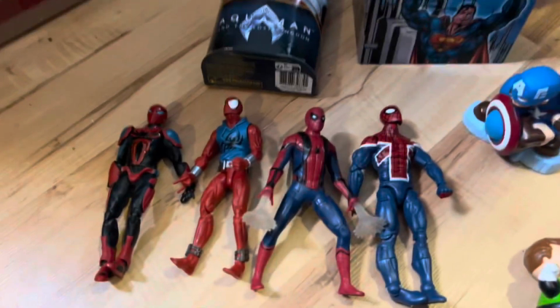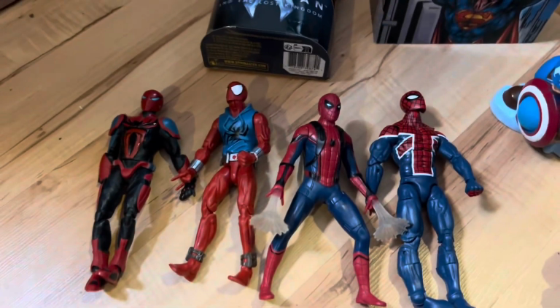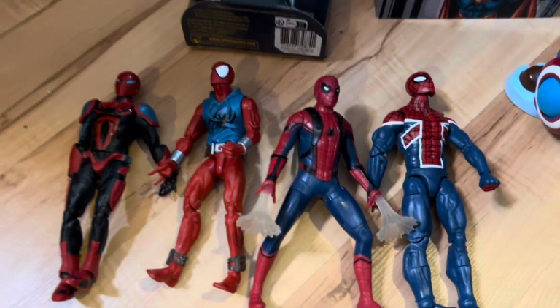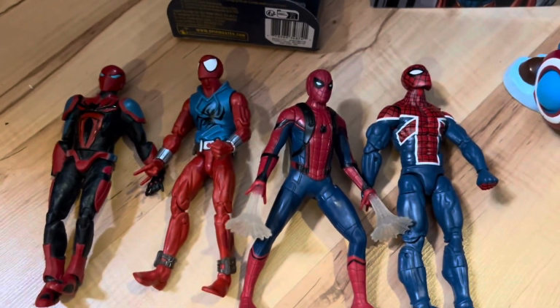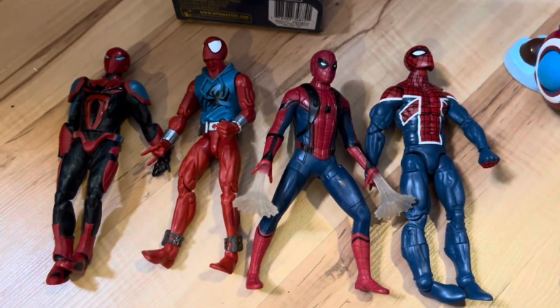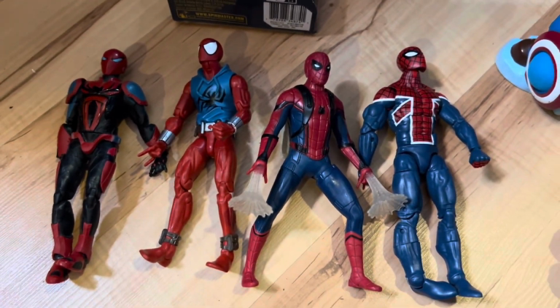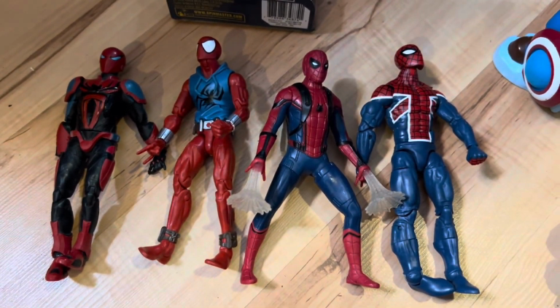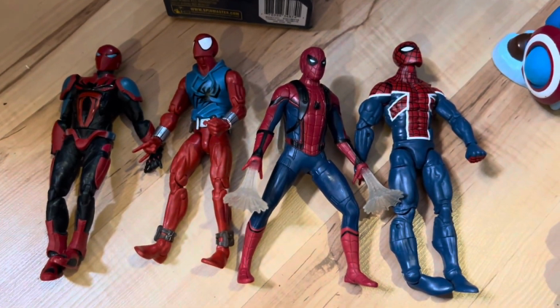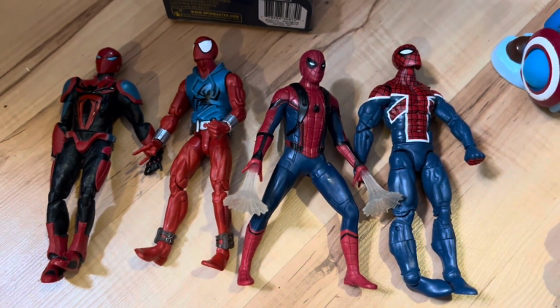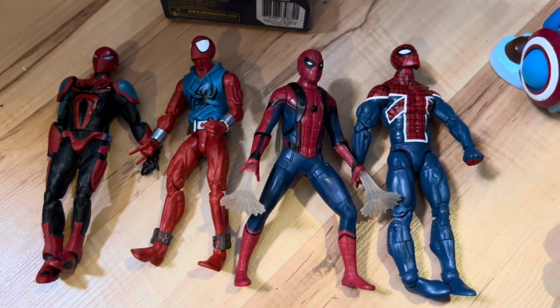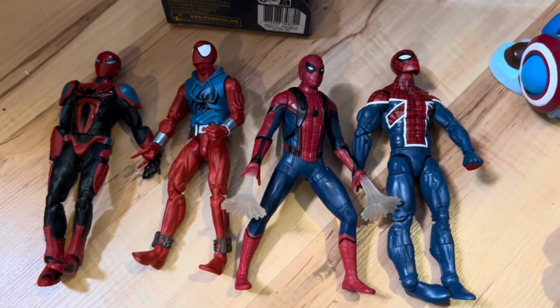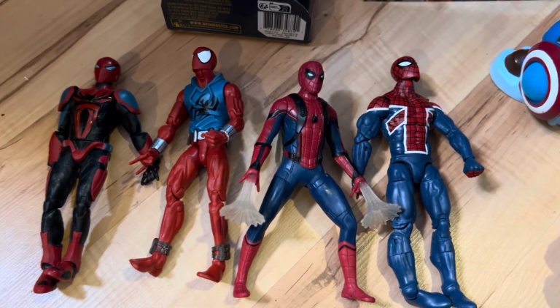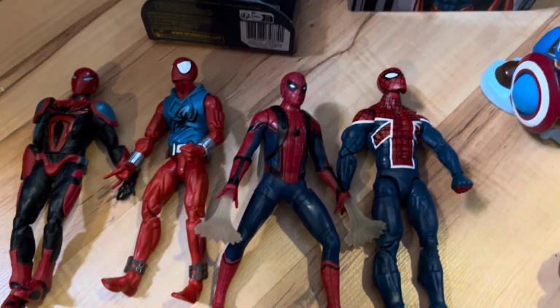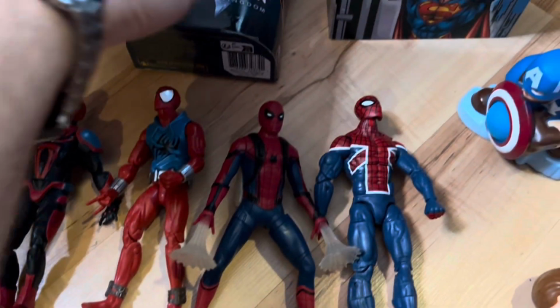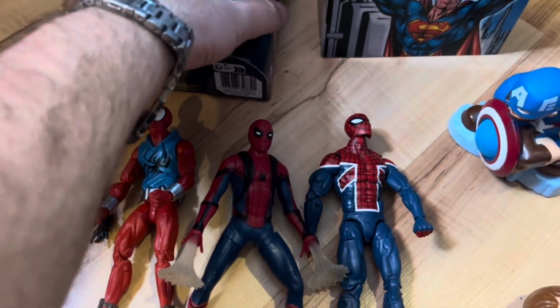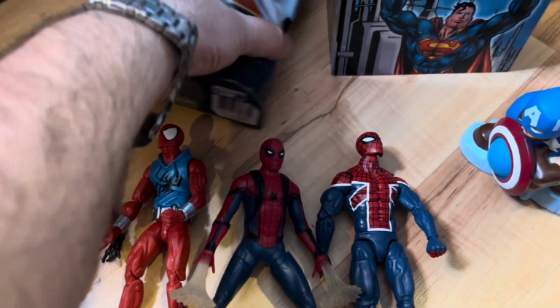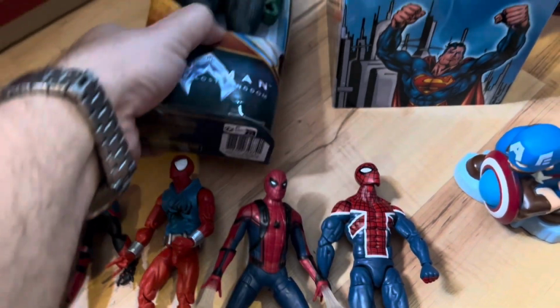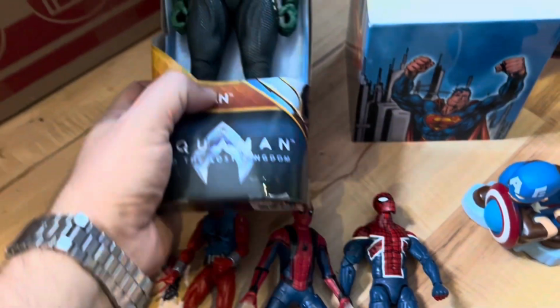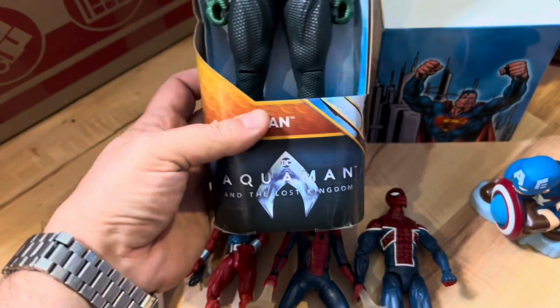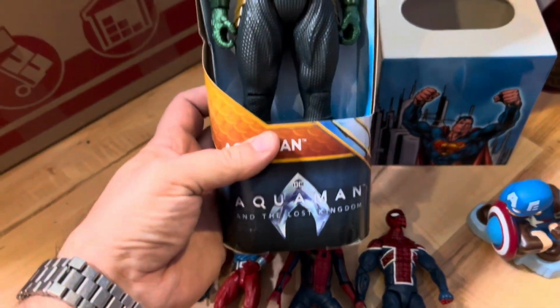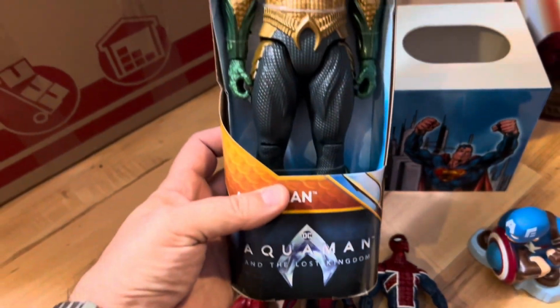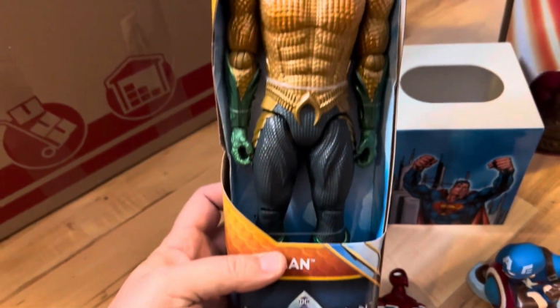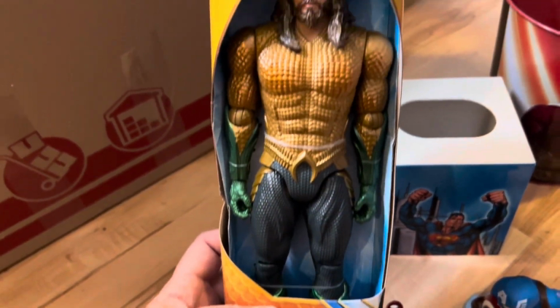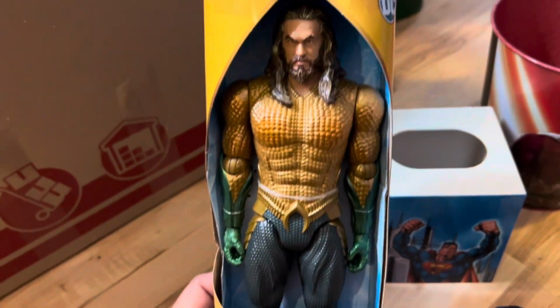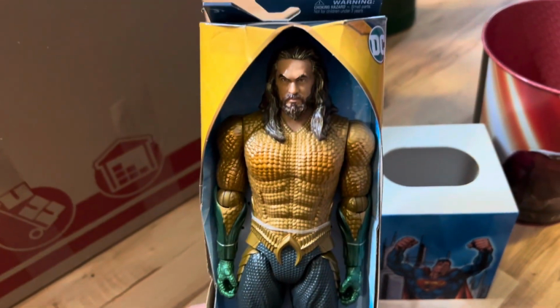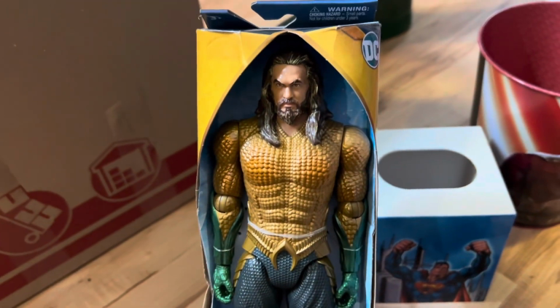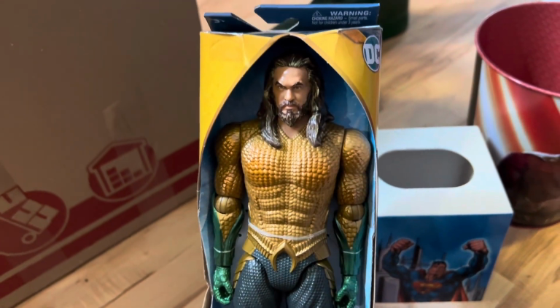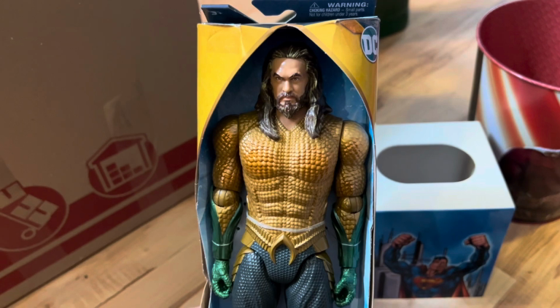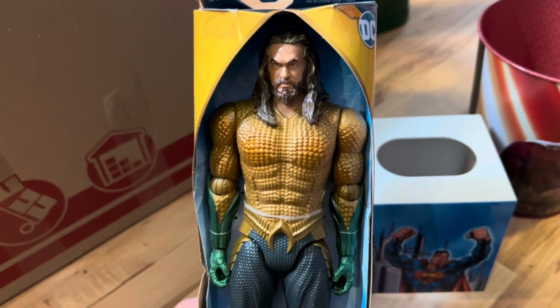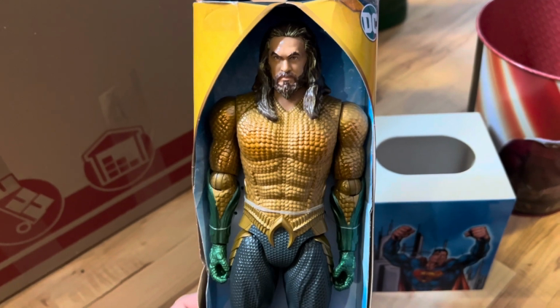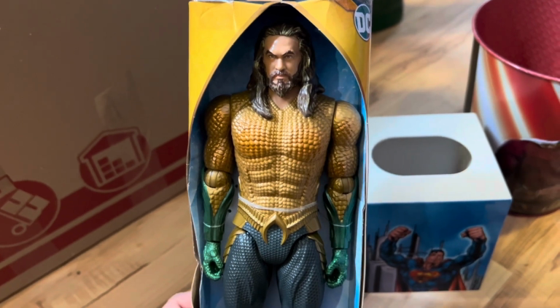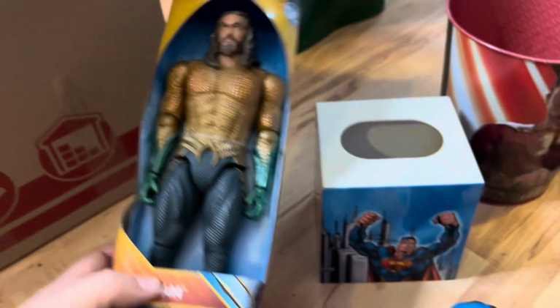Then these smaller action figures of Spider-Man, they're worth about $5 each, so that's another $20 we can add to our total. Then up here we have Aquaman still in his packaging, and he is worth $18.